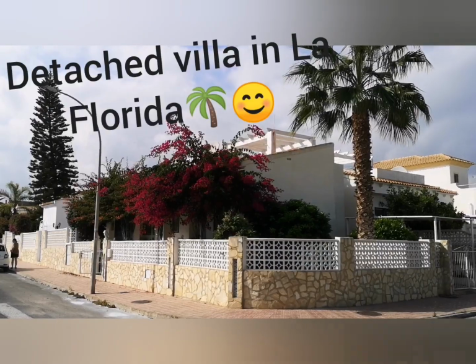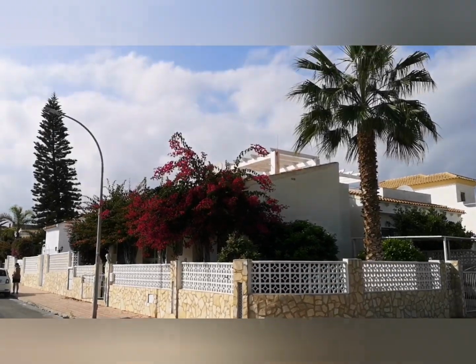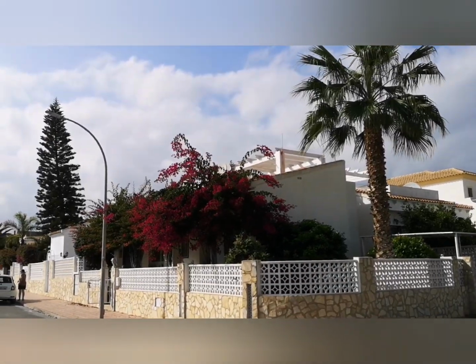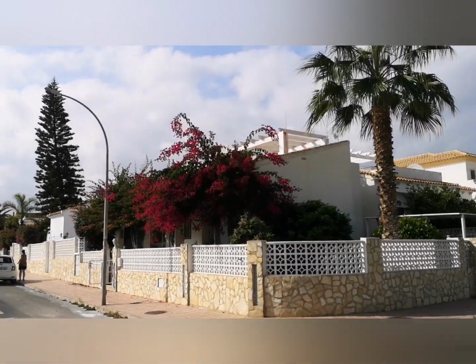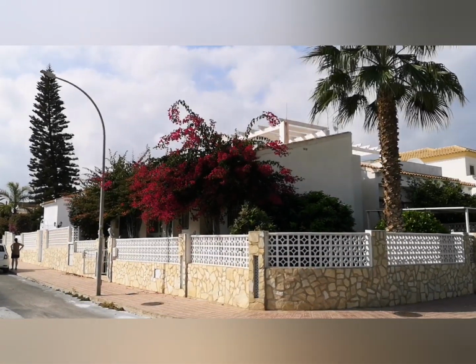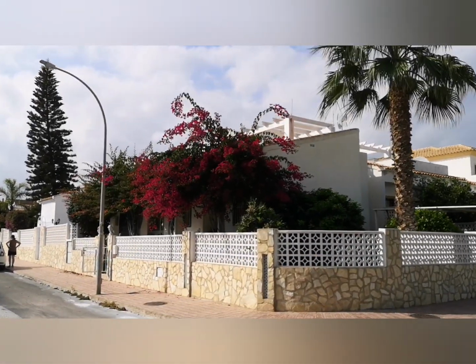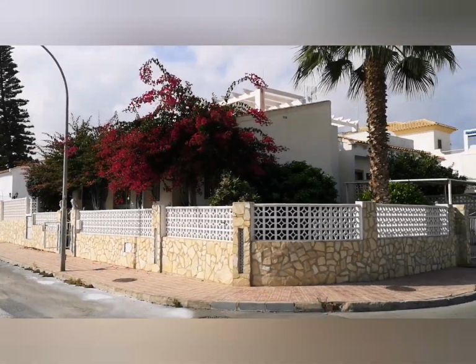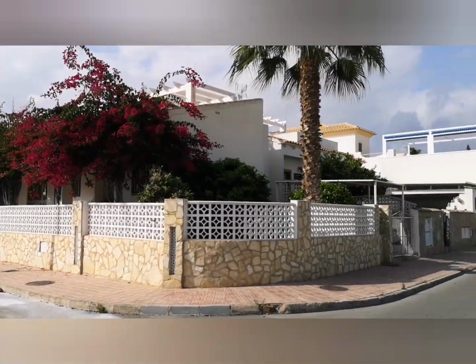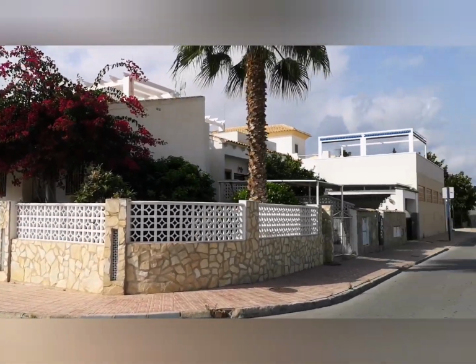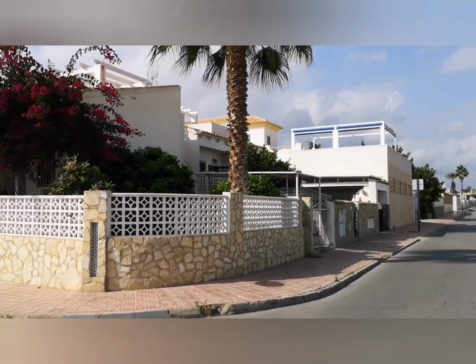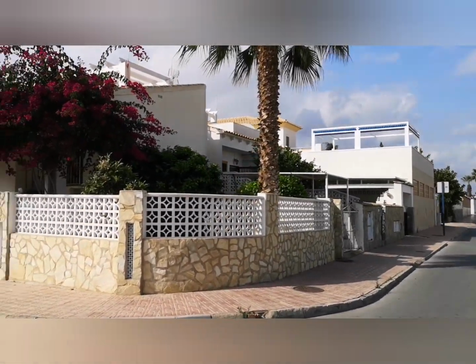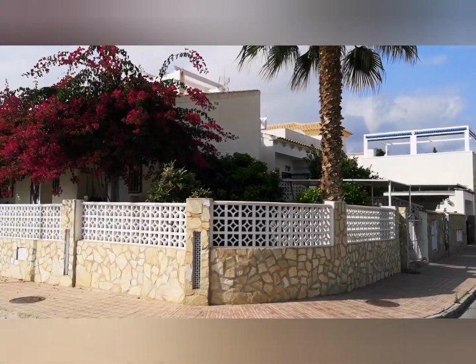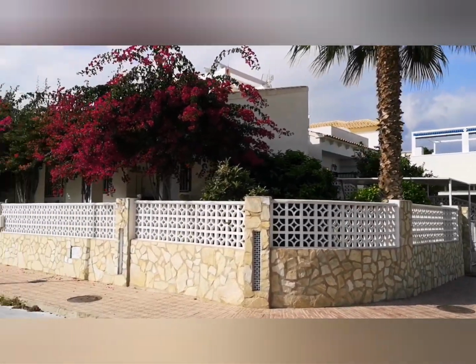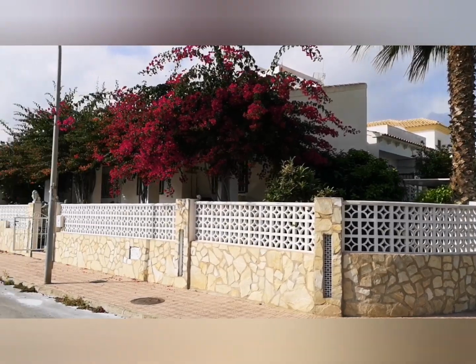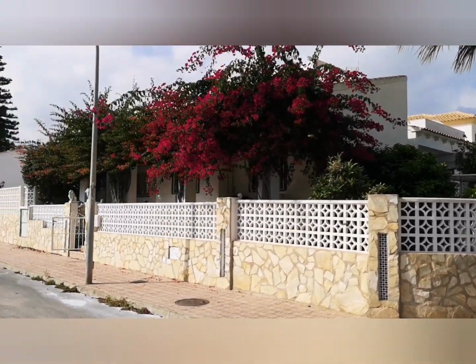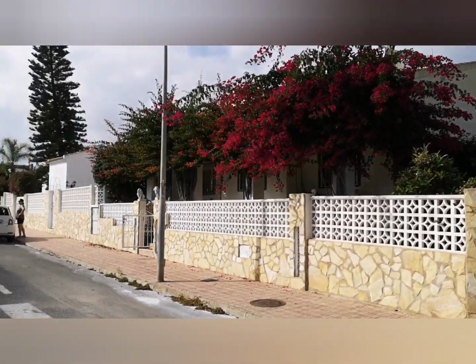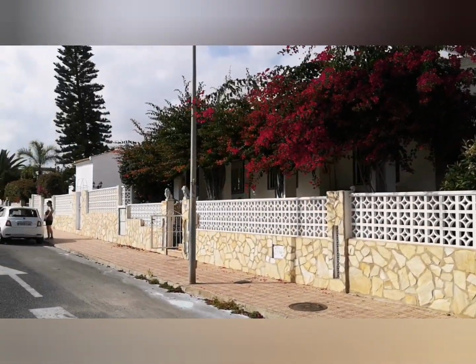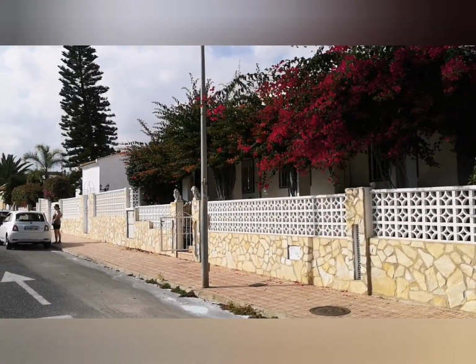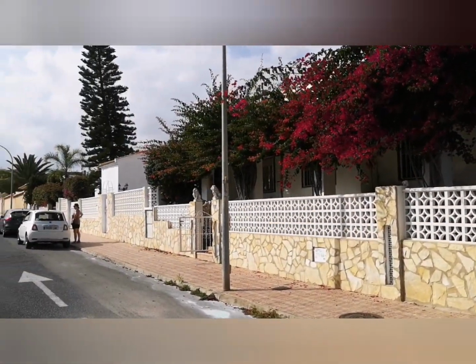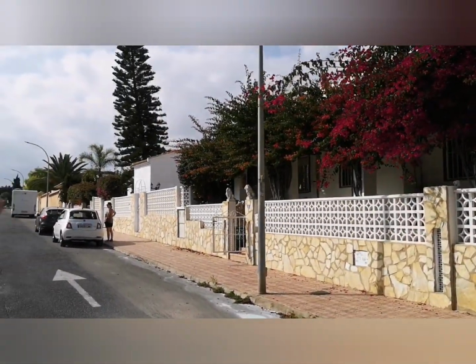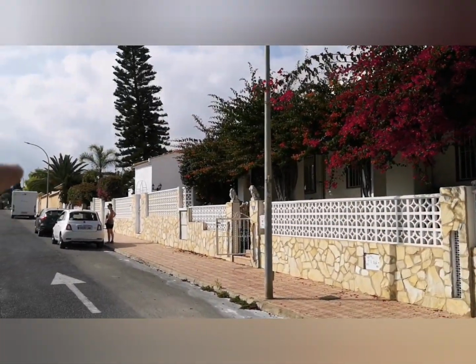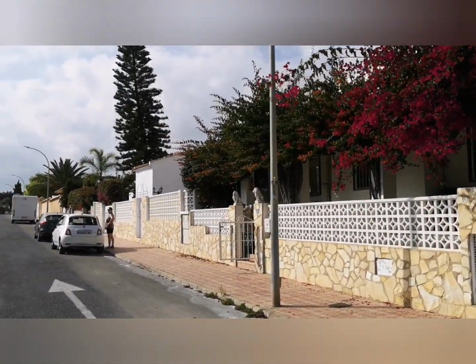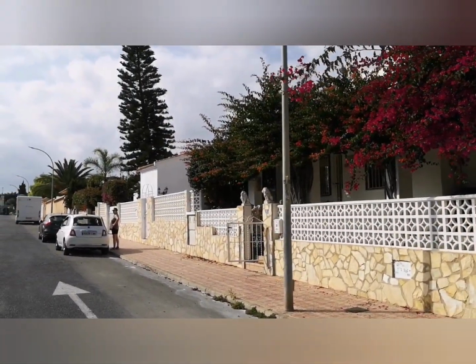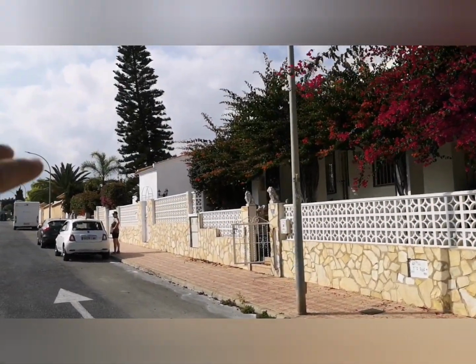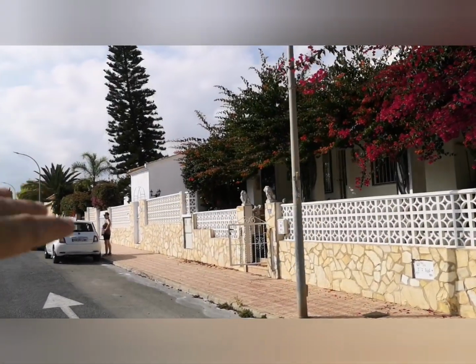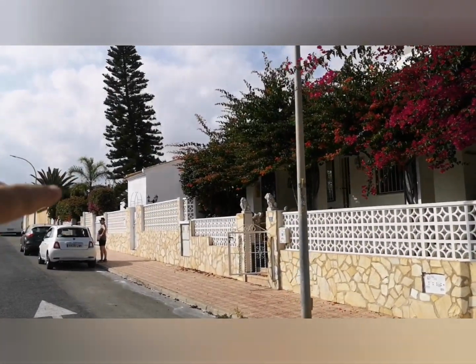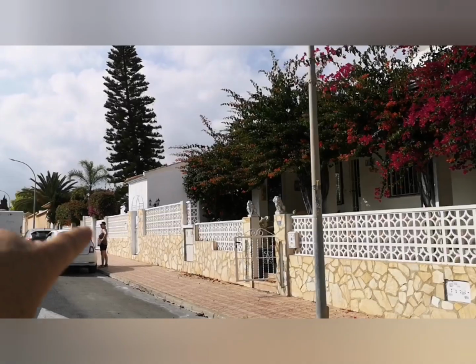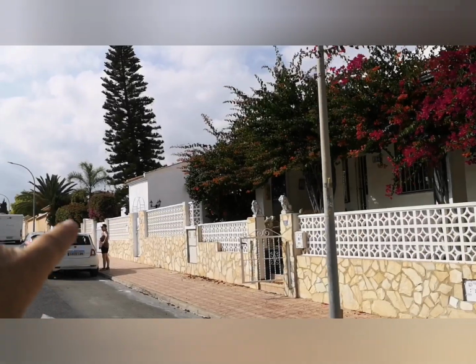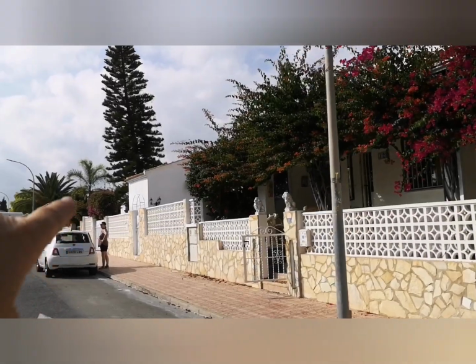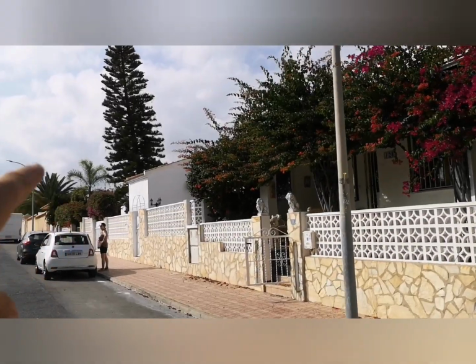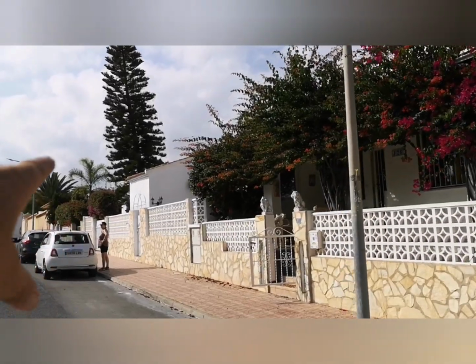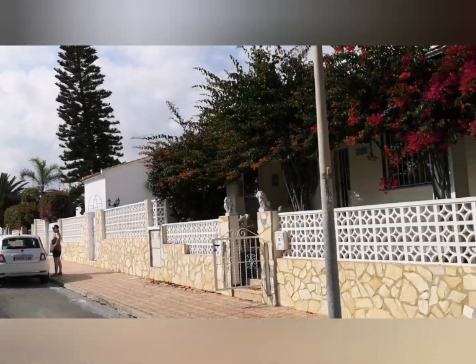Good afternoon from me, Lily at Lilypad Properties. I'm back in La Florida, just round the corner from where I was filming the other night — Halloween, Val de Mars the Abbey. It's literally about a two-minute walk that way.